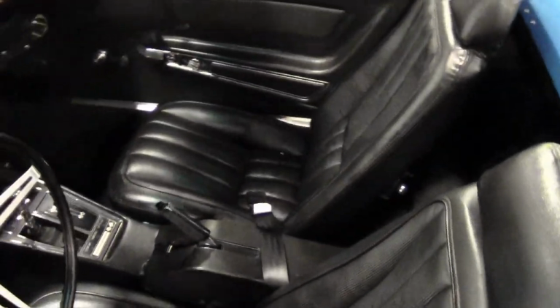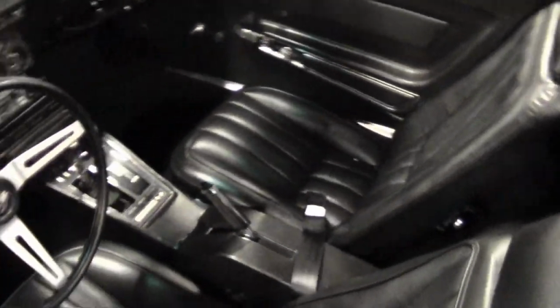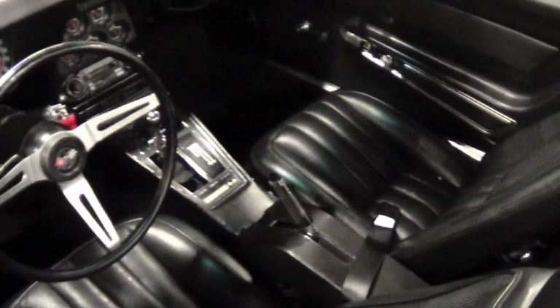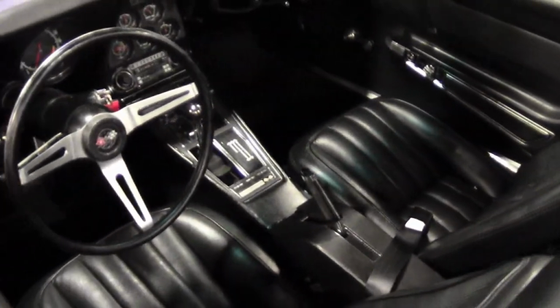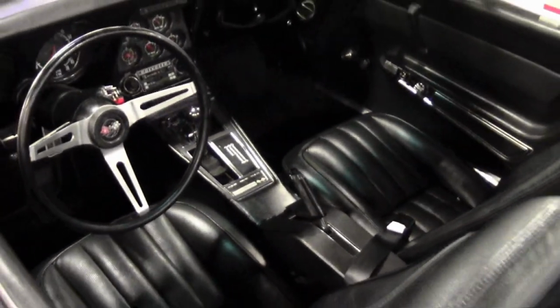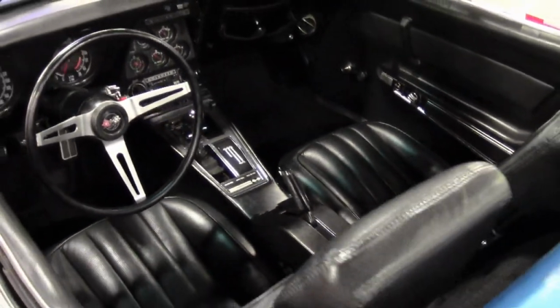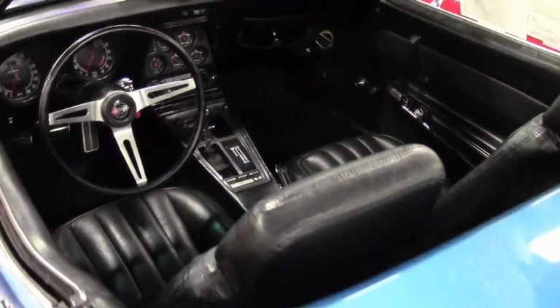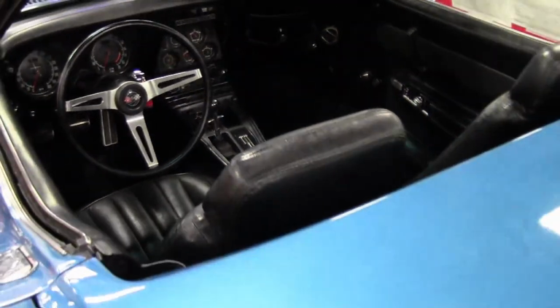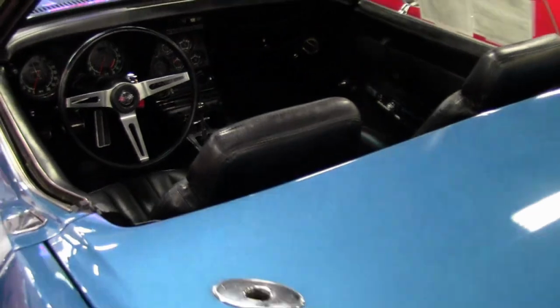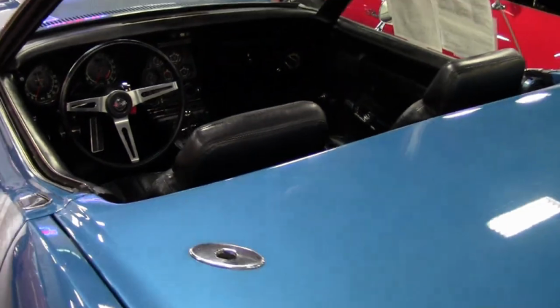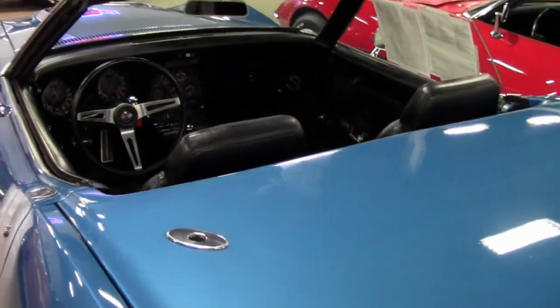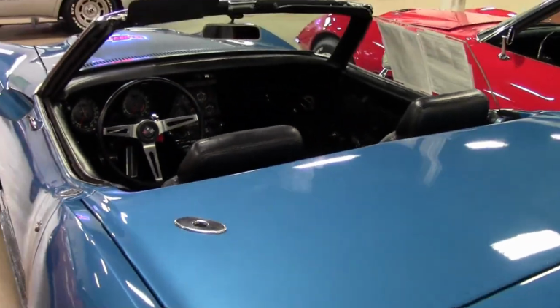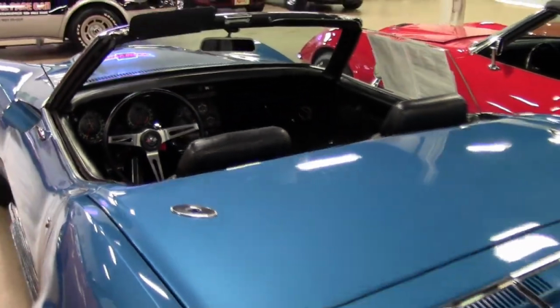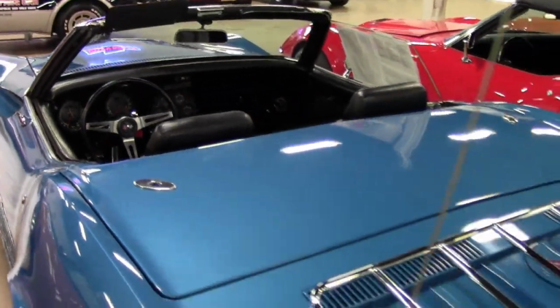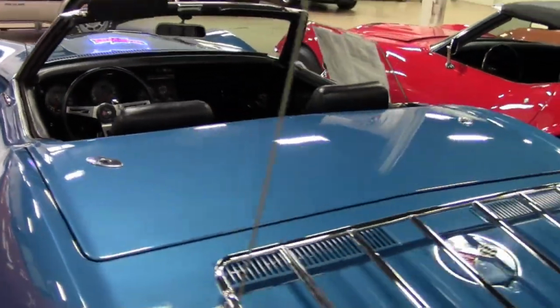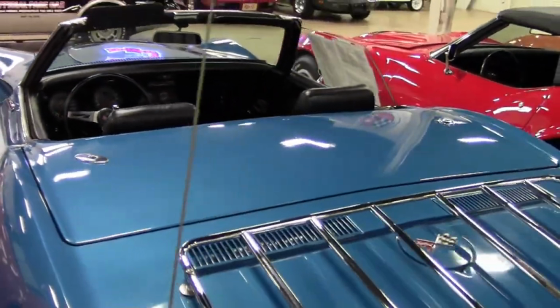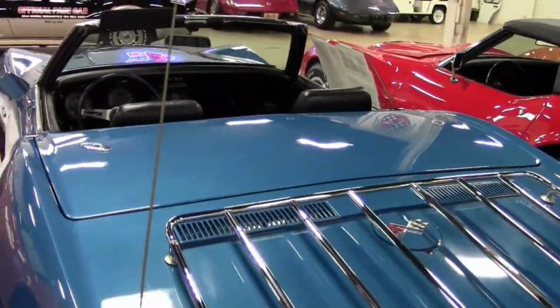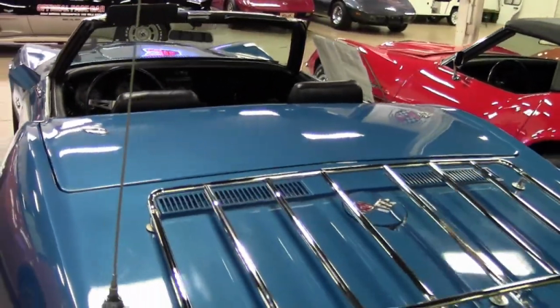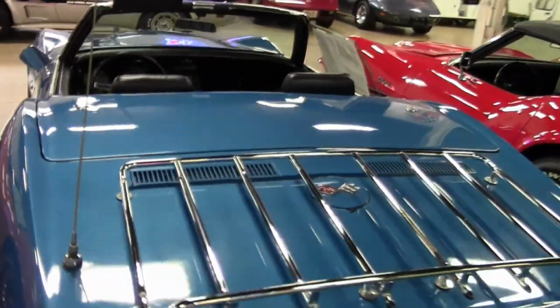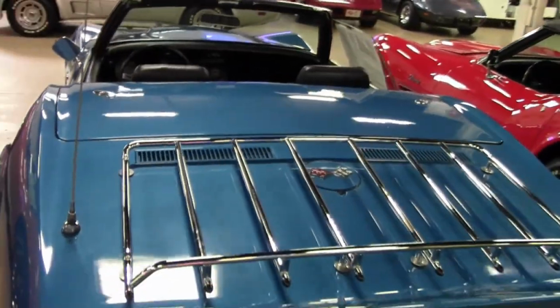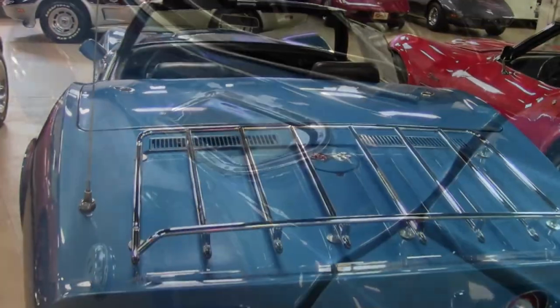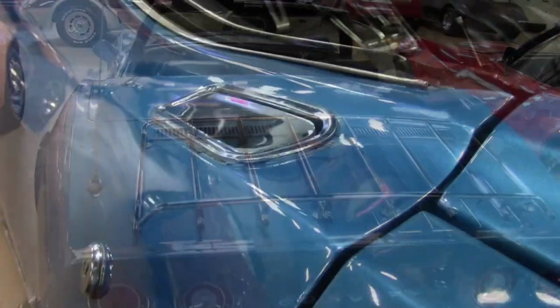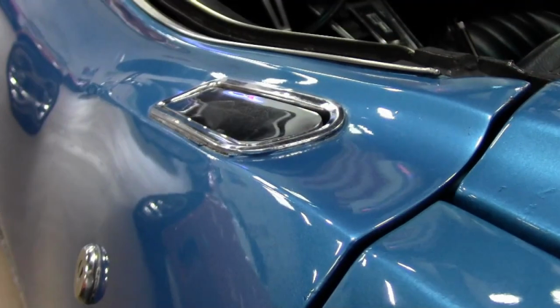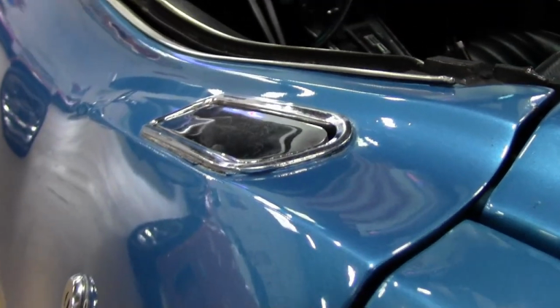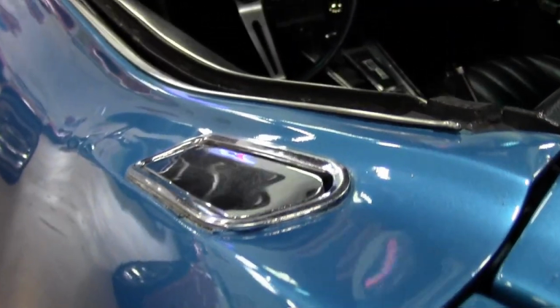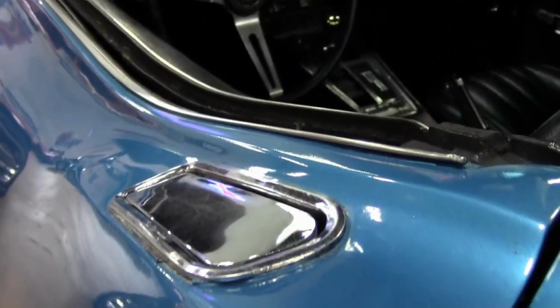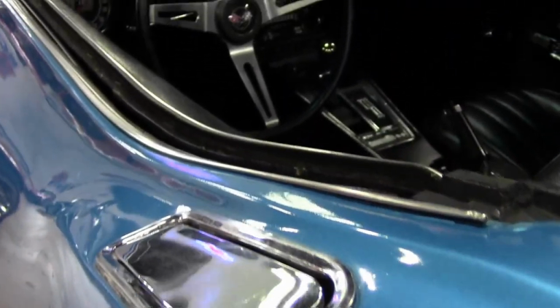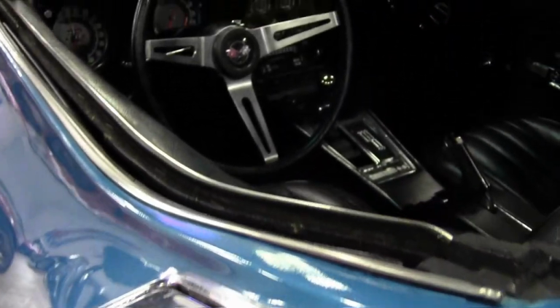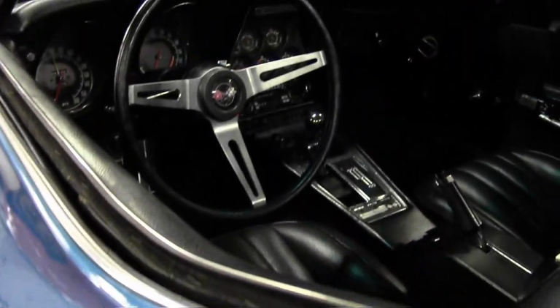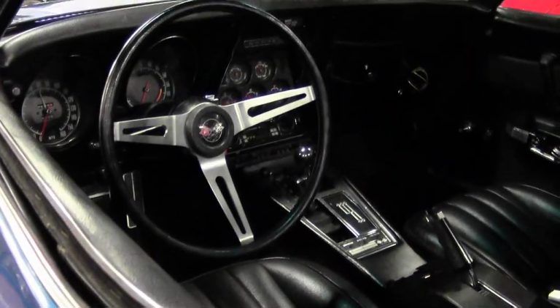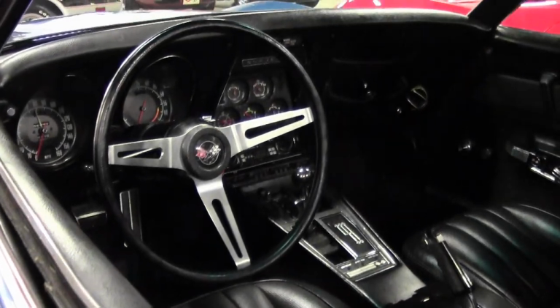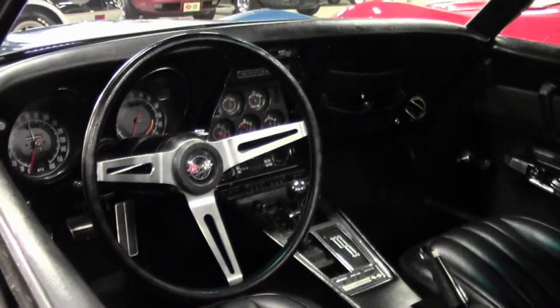The driver's side mirror, luggage rack, license plate bezel, and side exhaust are all in average condition. The radial tires with added red lines show an average of 8/32nds tread depth remaining.